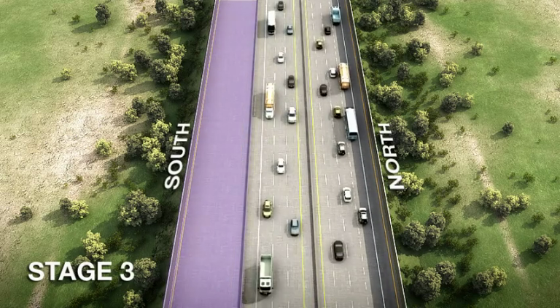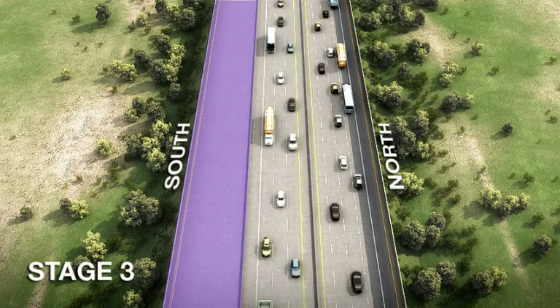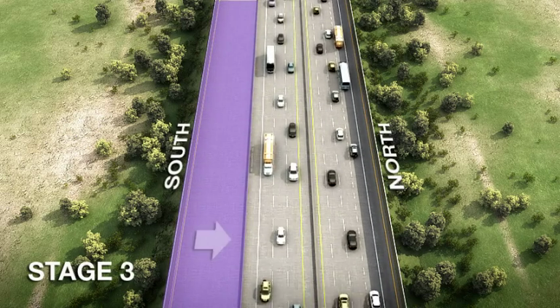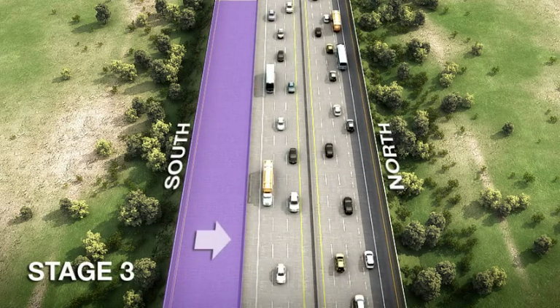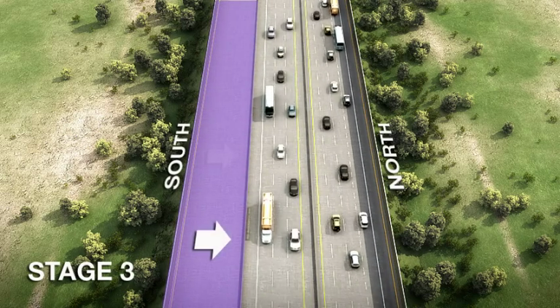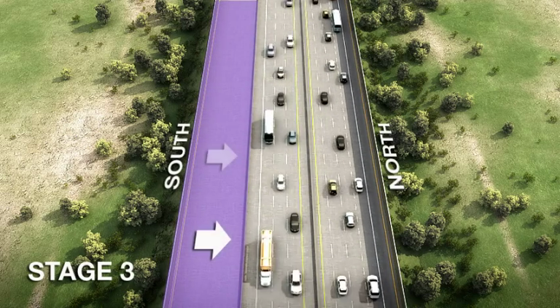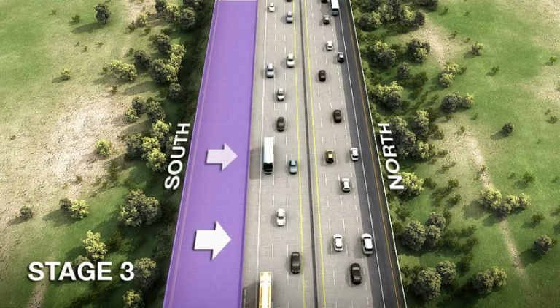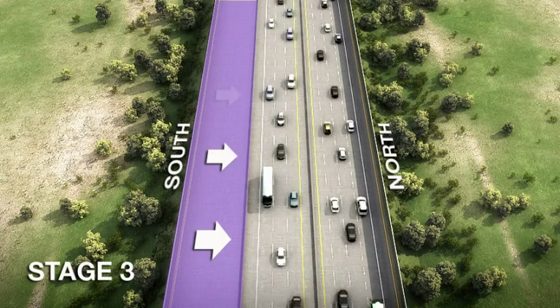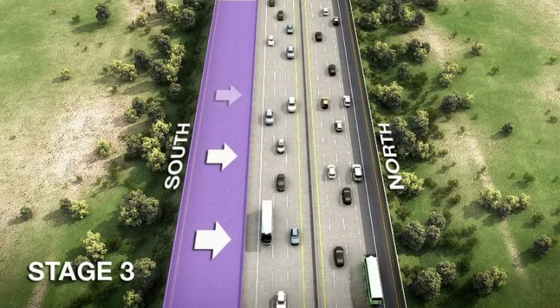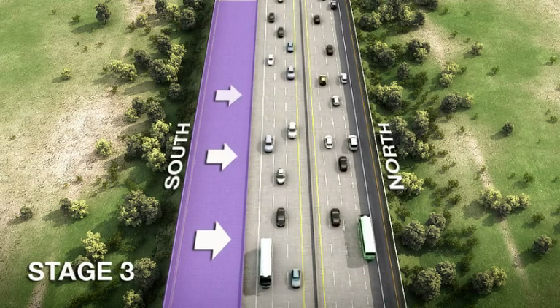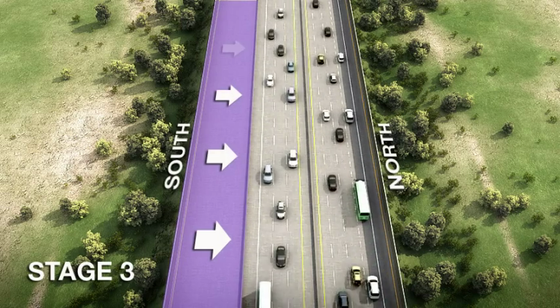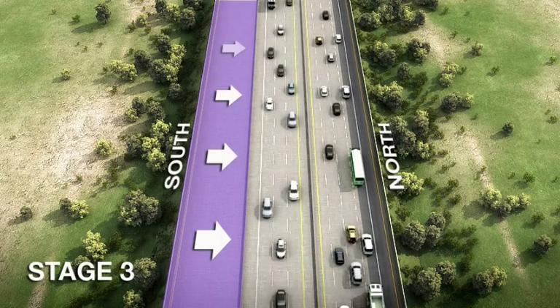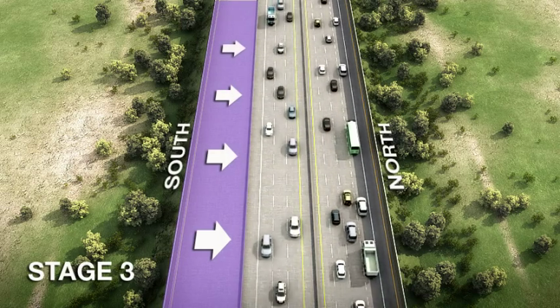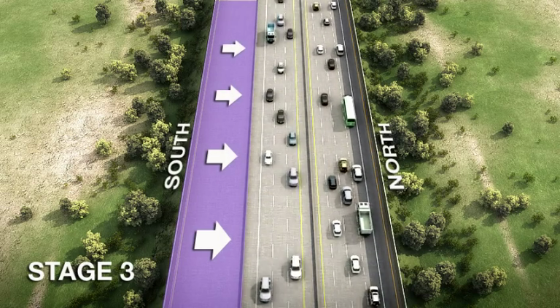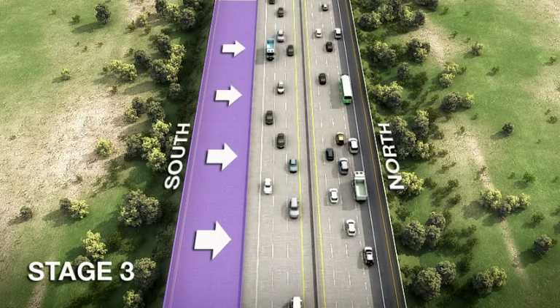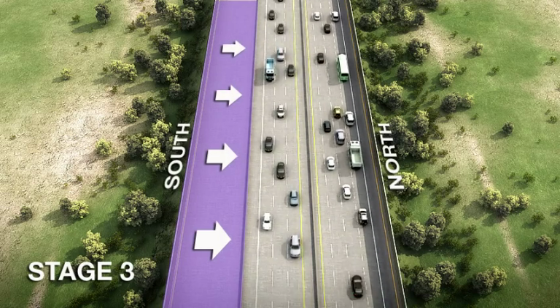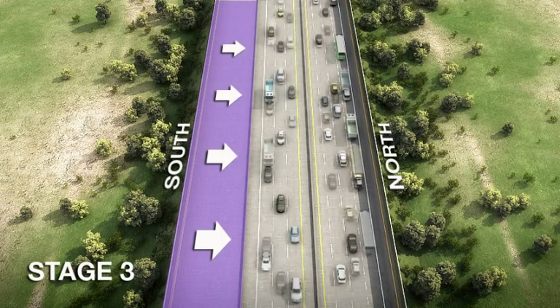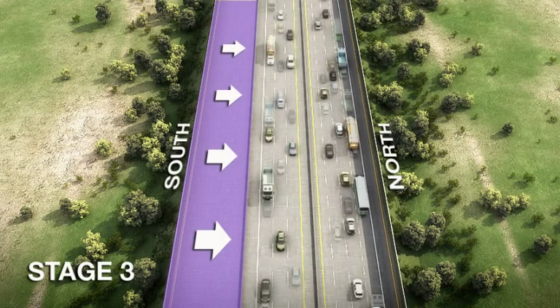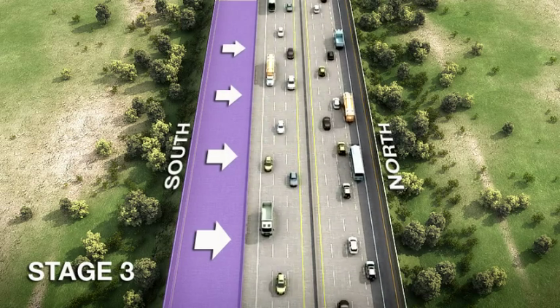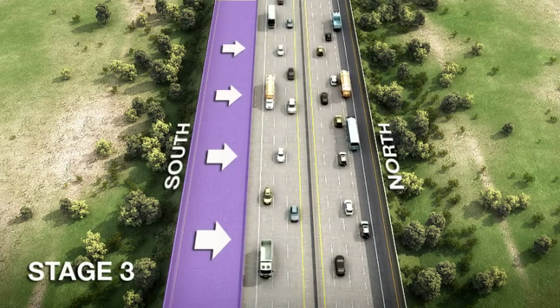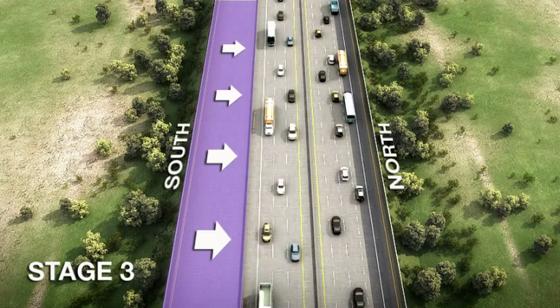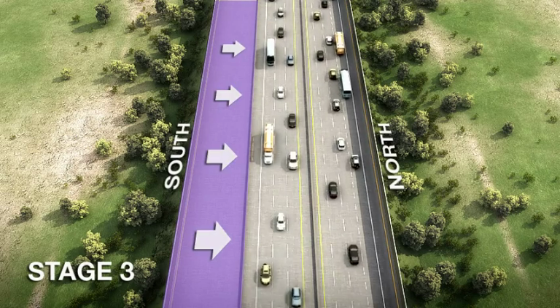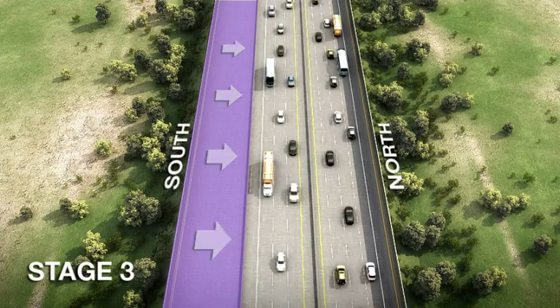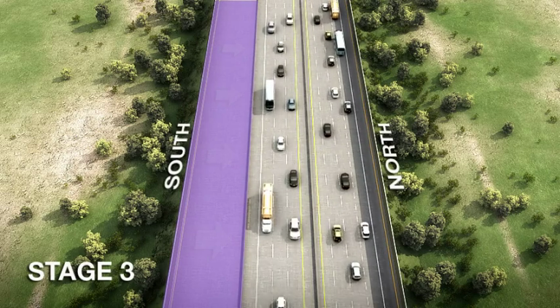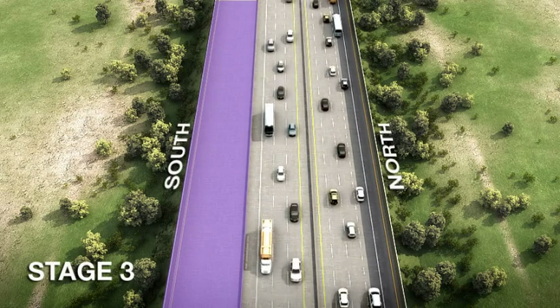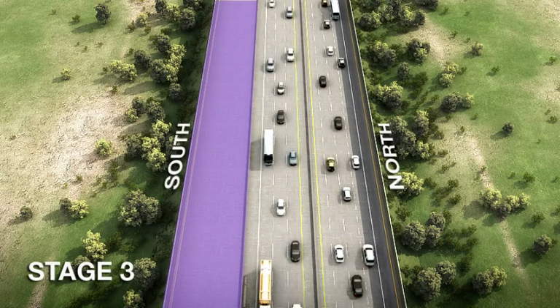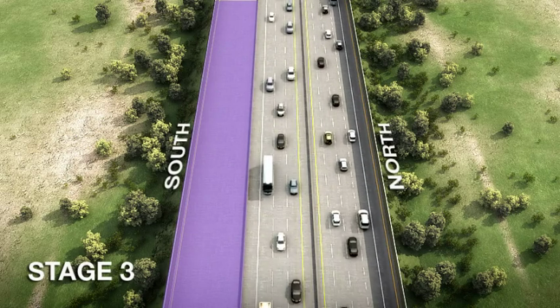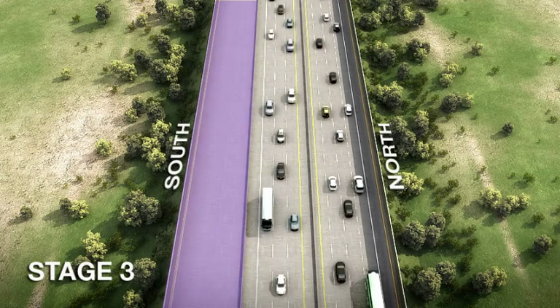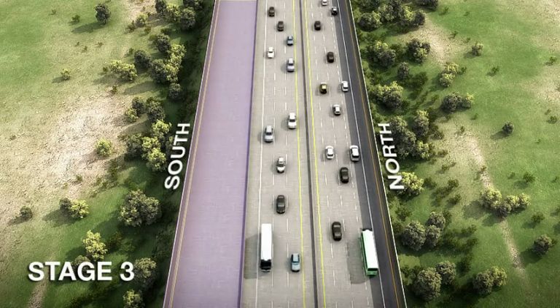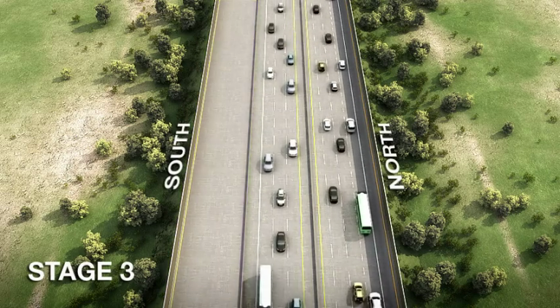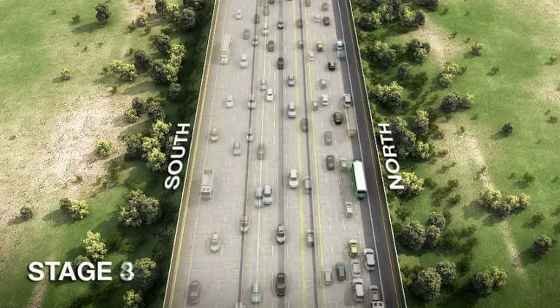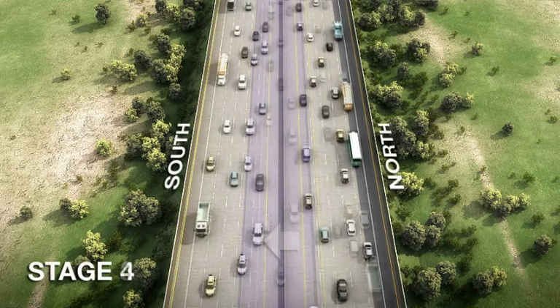During Stage 3, southbound traffic will be shifted to the centre median. The auxiliary lanes and sound walls will be constructed and the southbound pavement will be replaced with concrete.